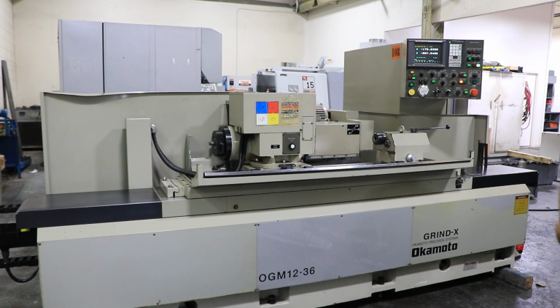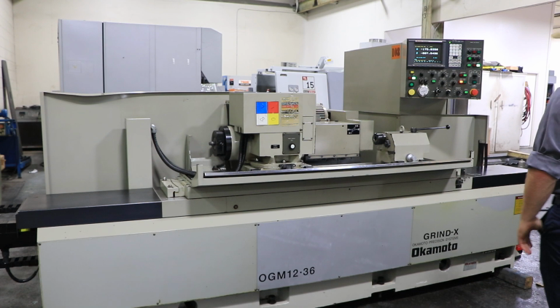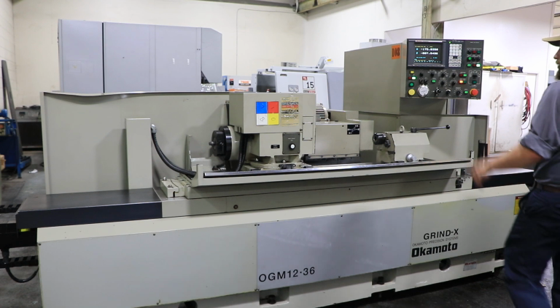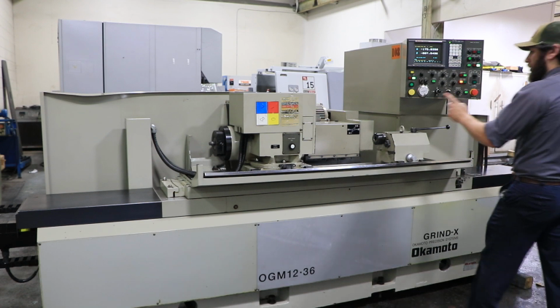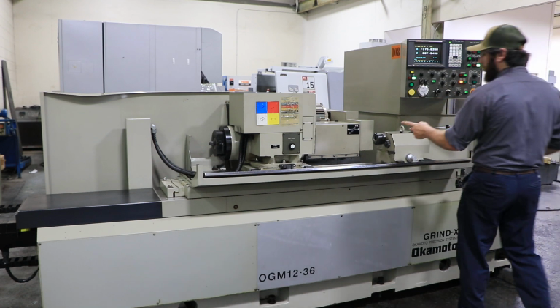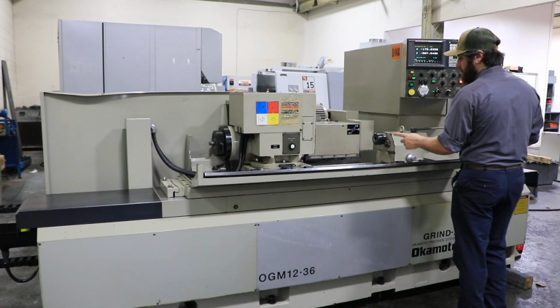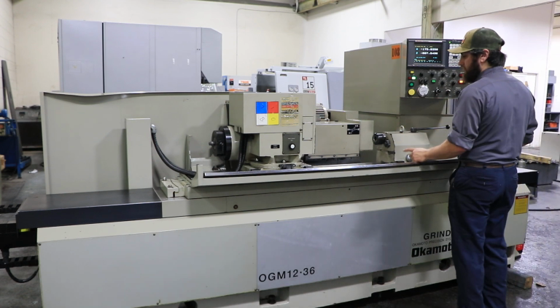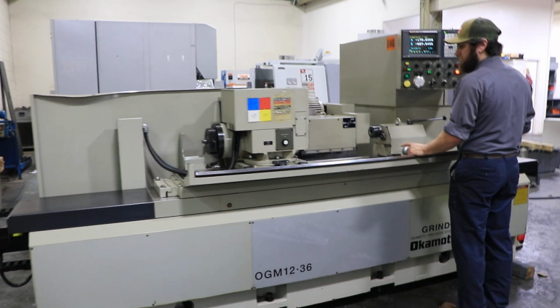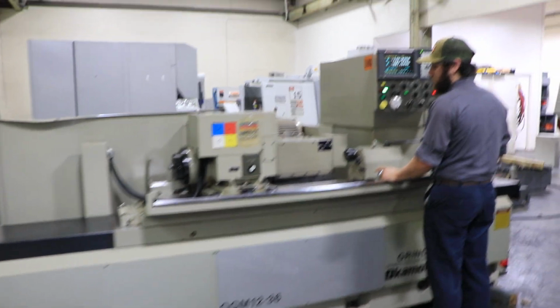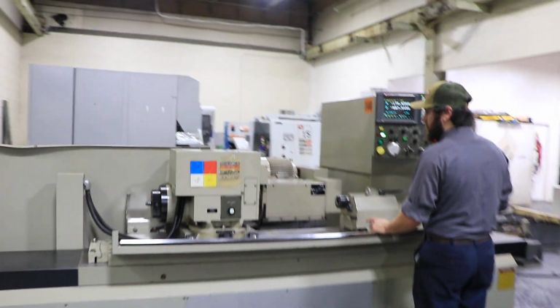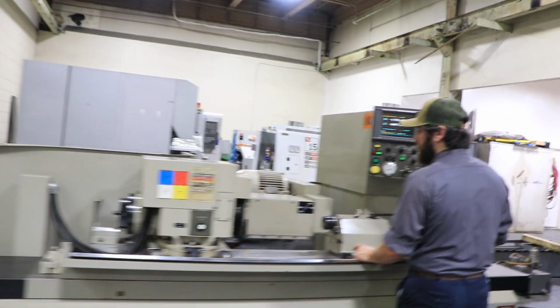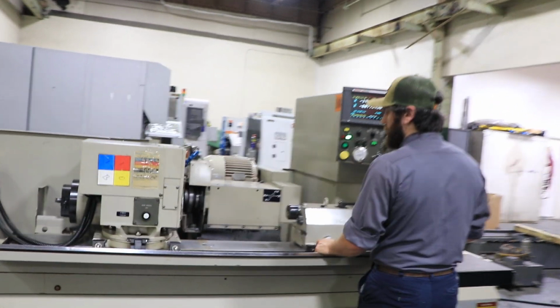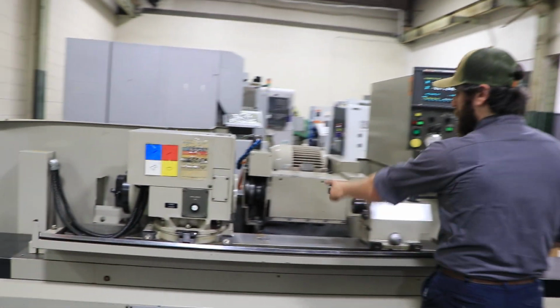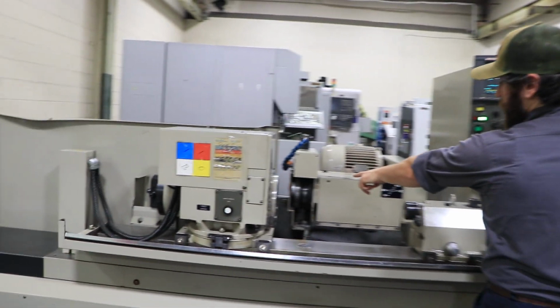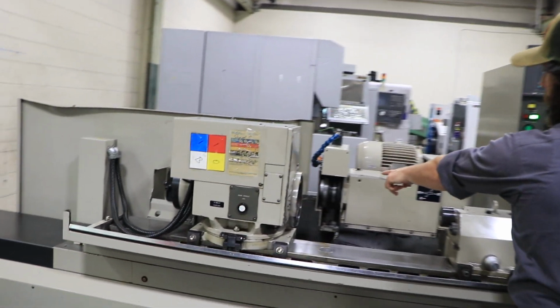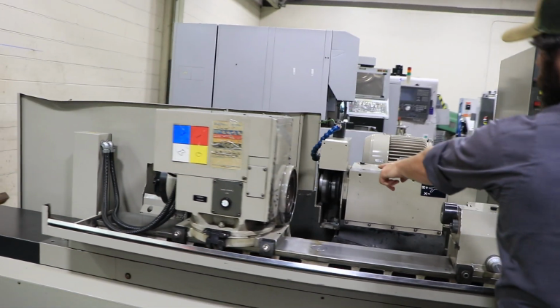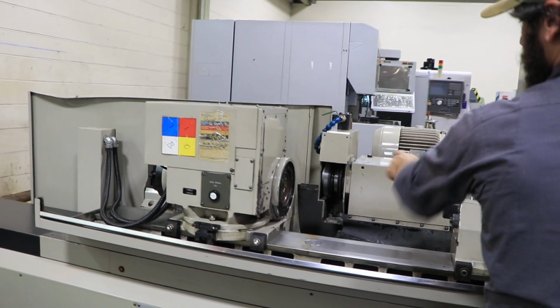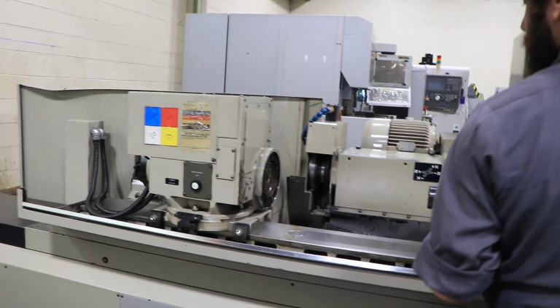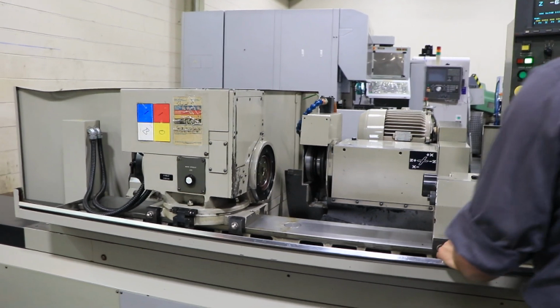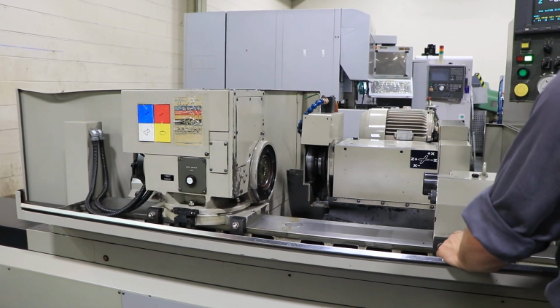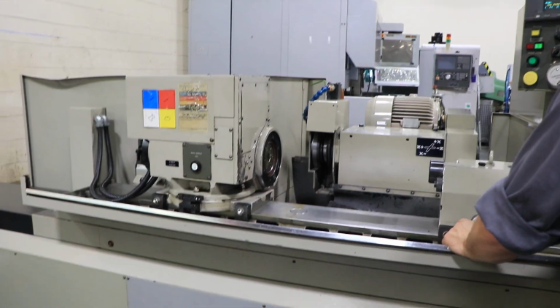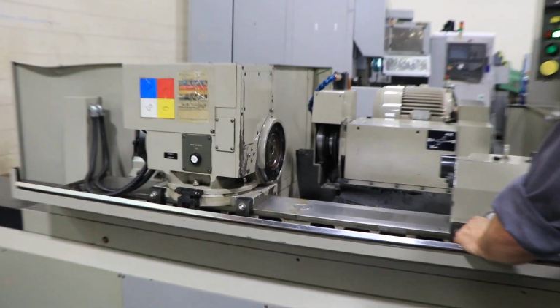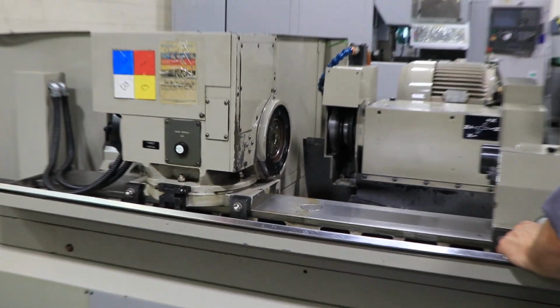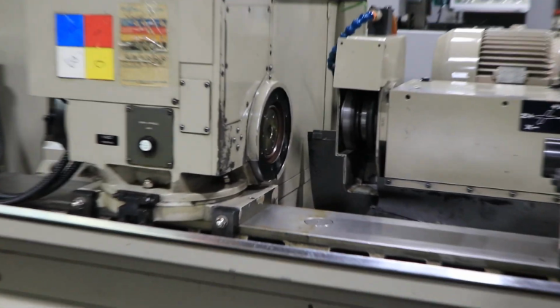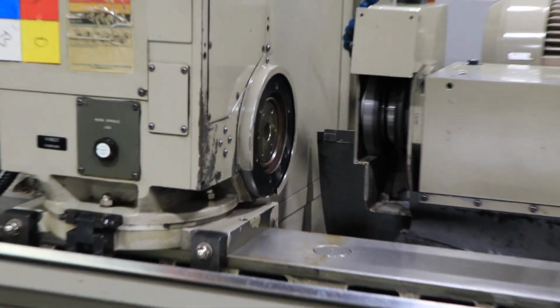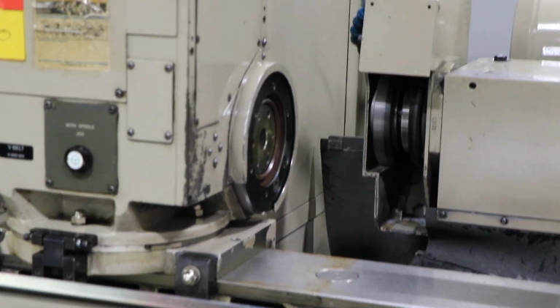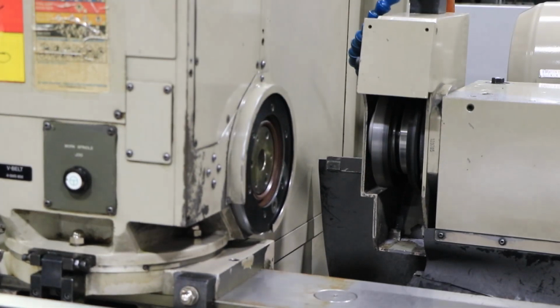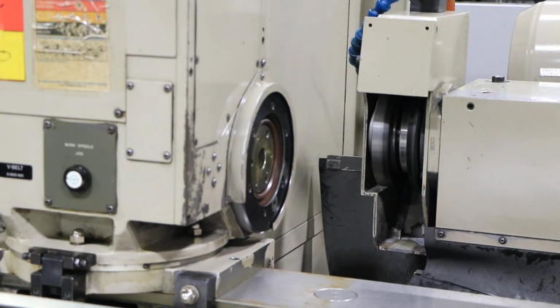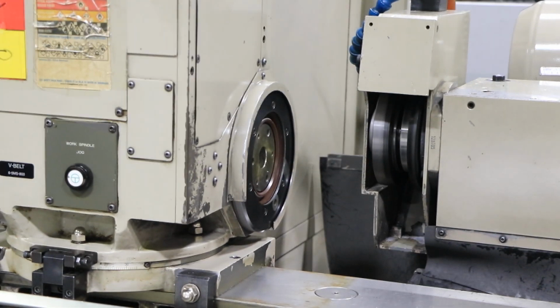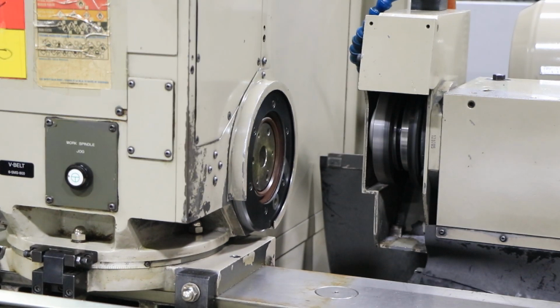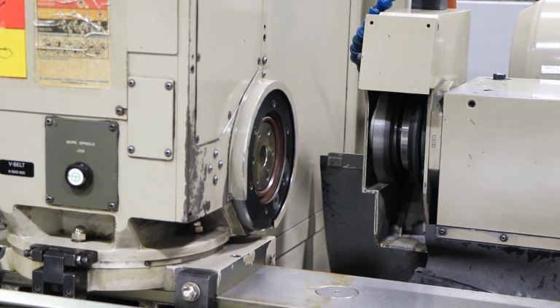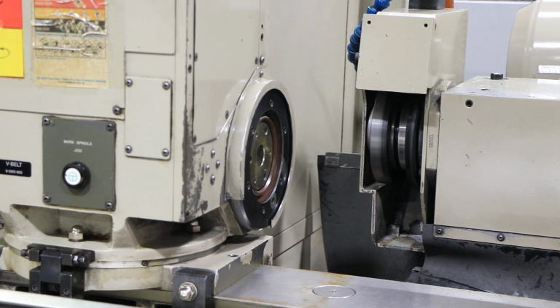The spindle is currently running, as you can see there. Nice and quiet — we'll start your work head.